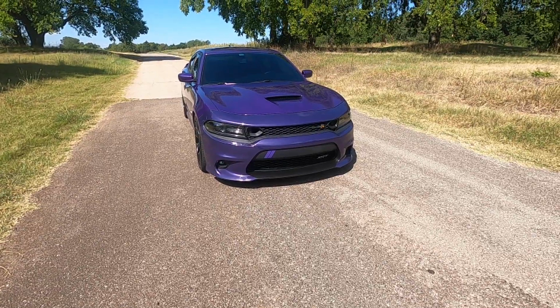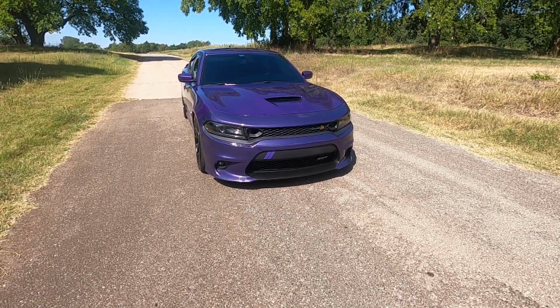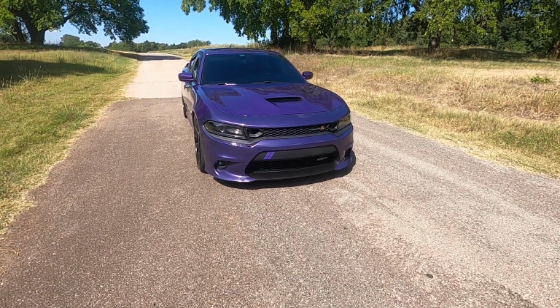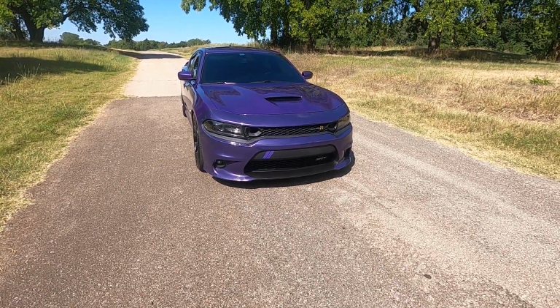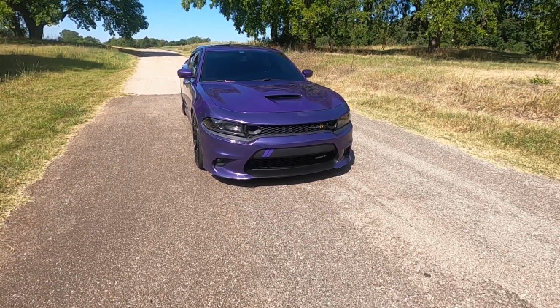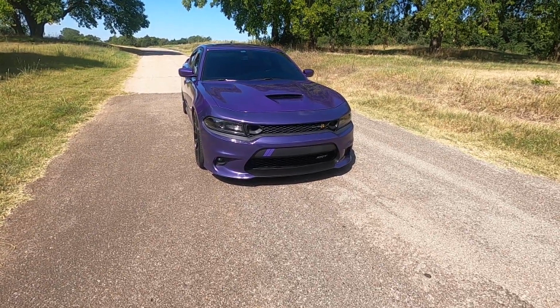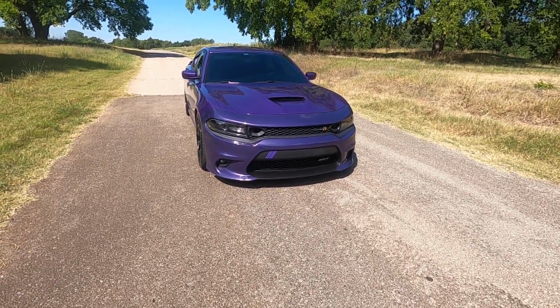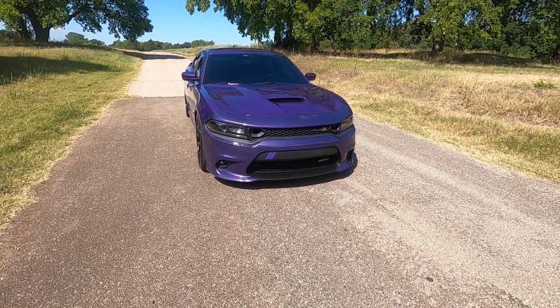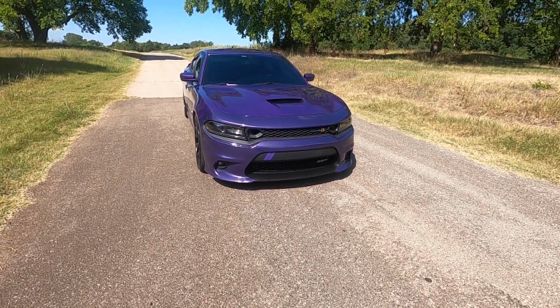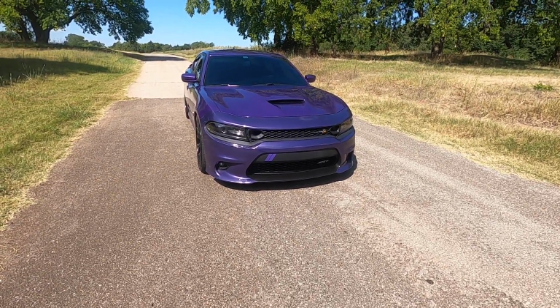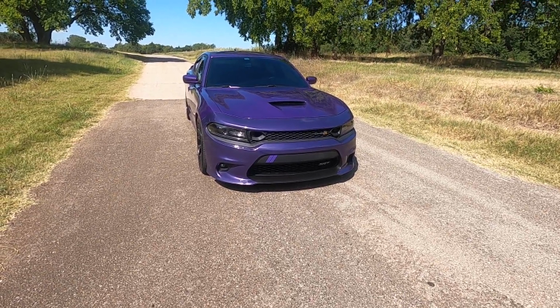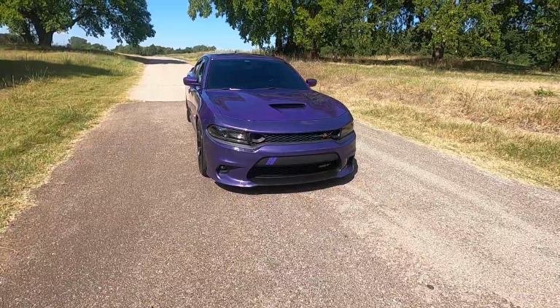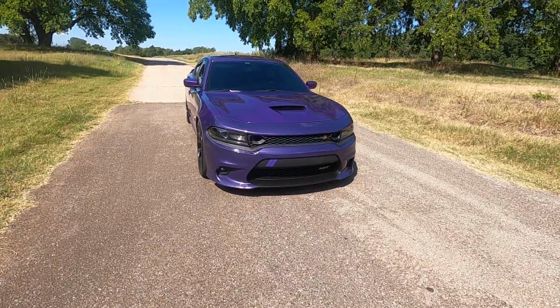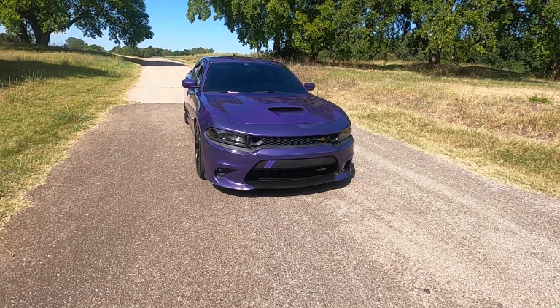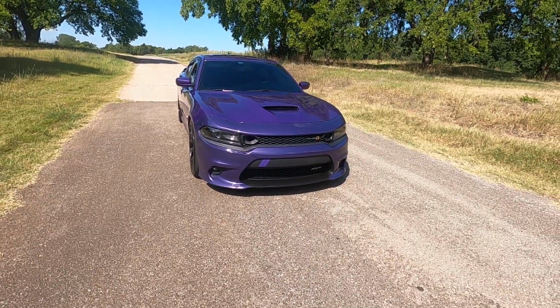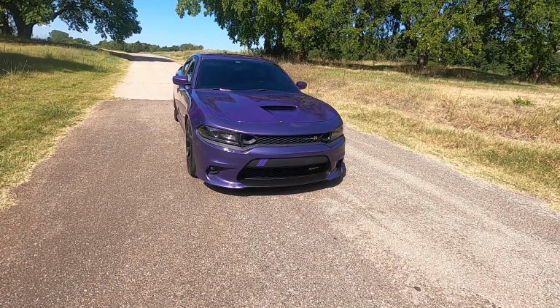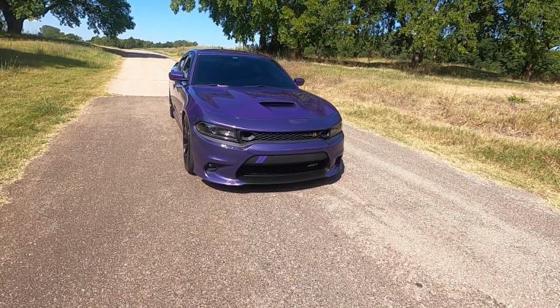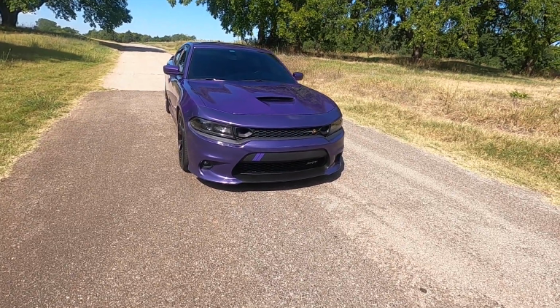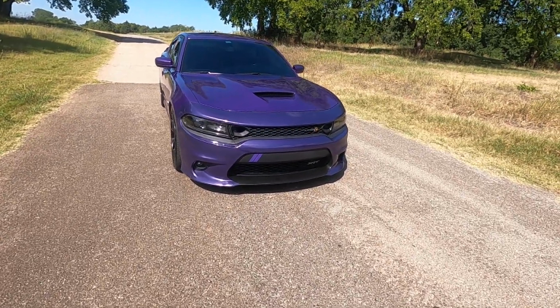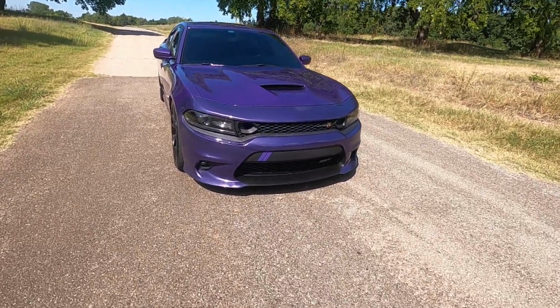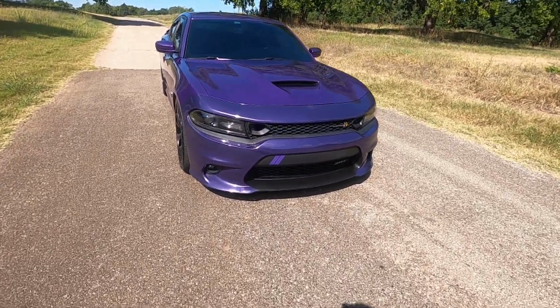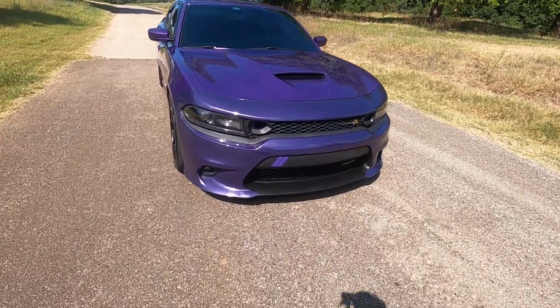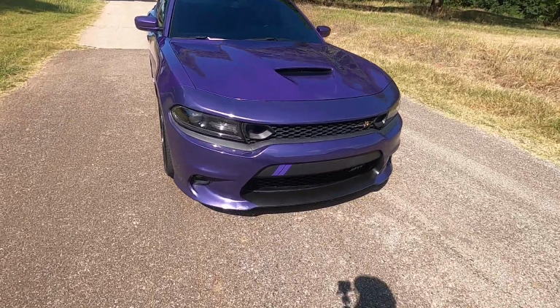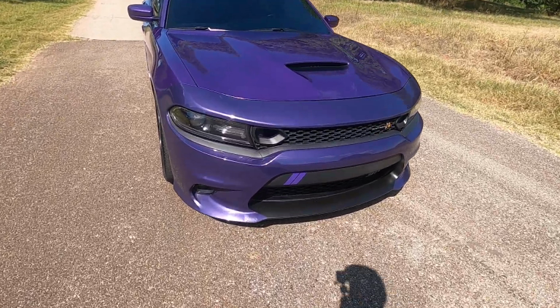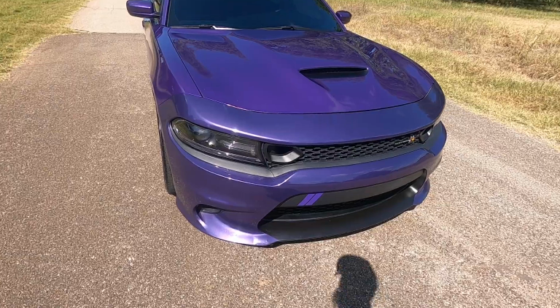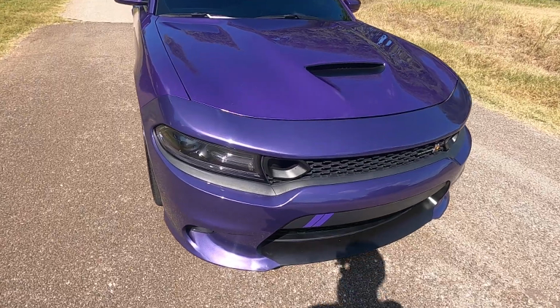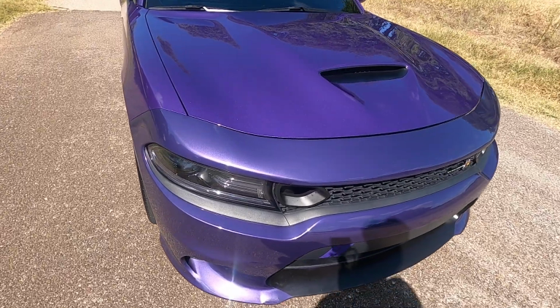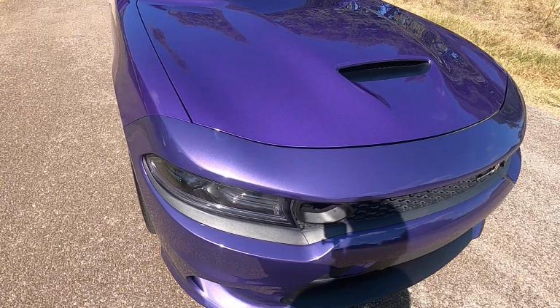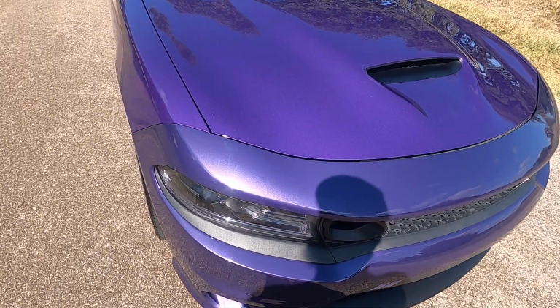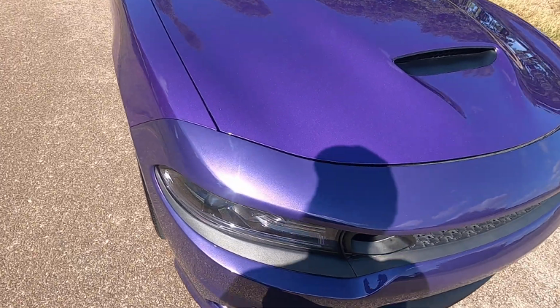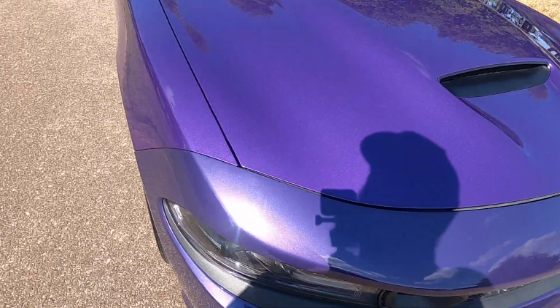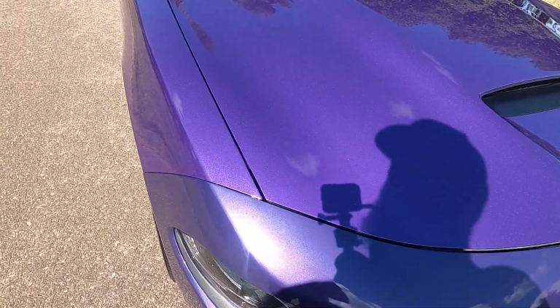Hello everyone, I'm Seth with Exotic Motorsports and this is our 2019 Dodge Charger RT Scat Pack. It has just a little over 22,500 miles on it.